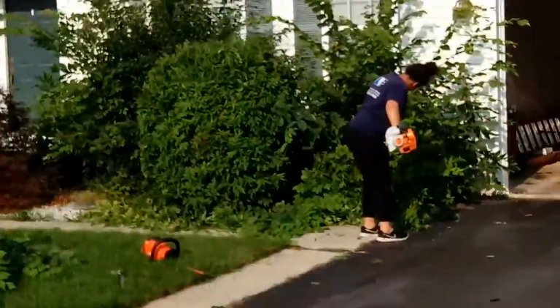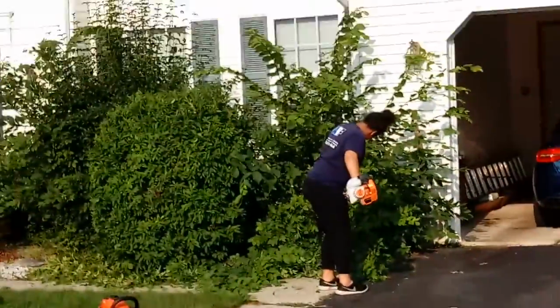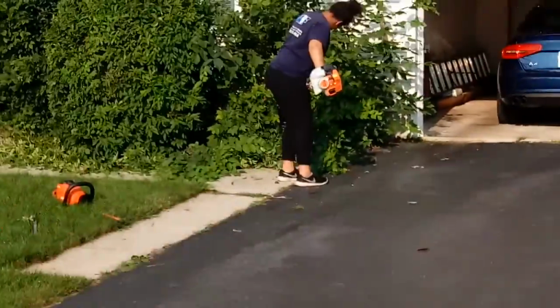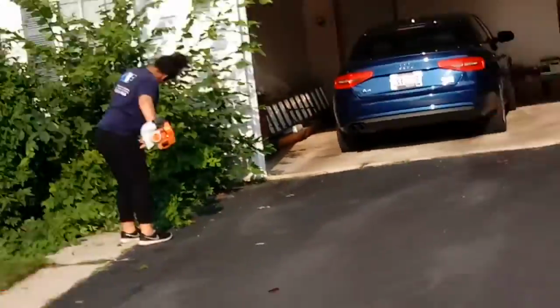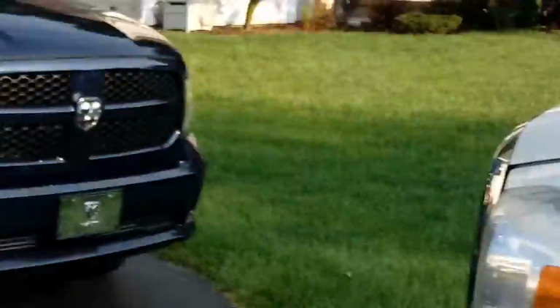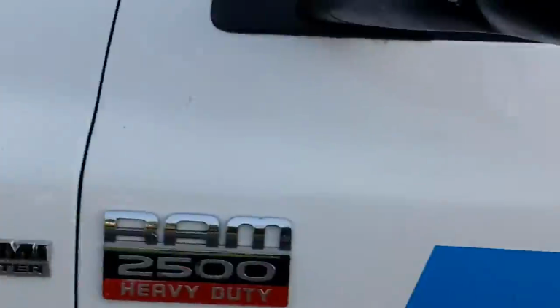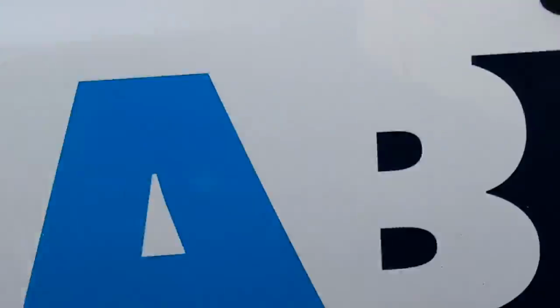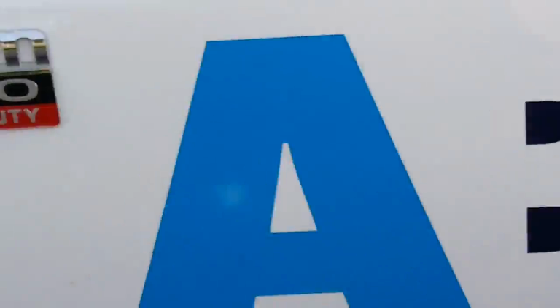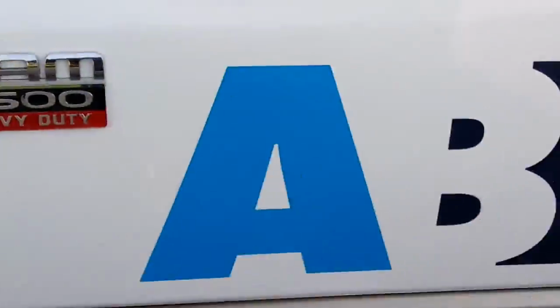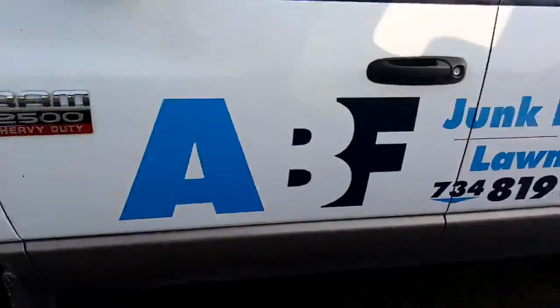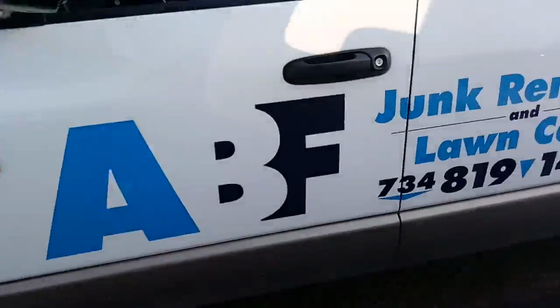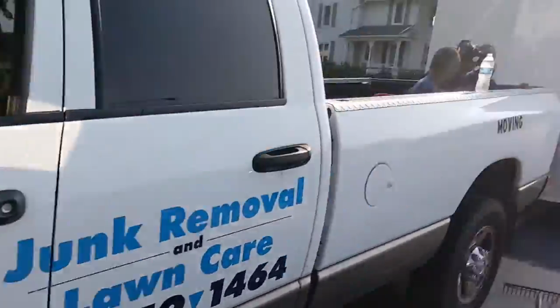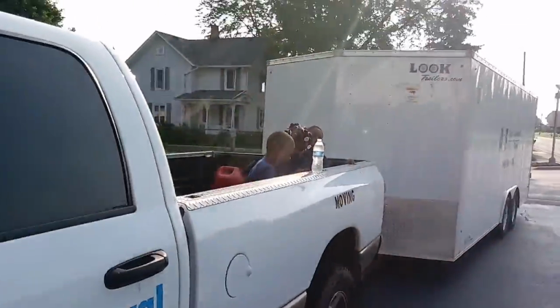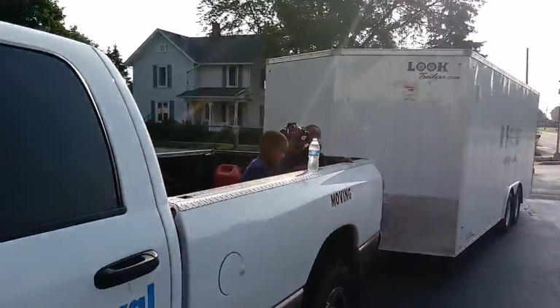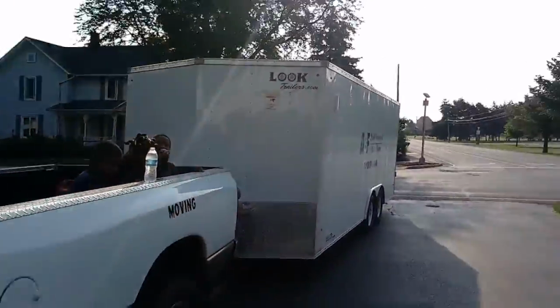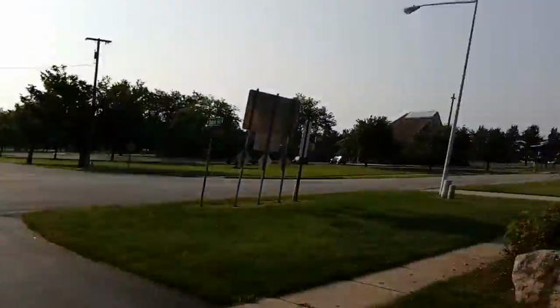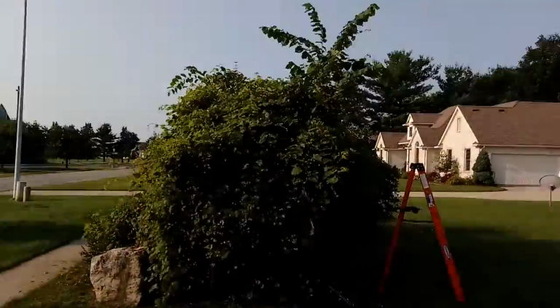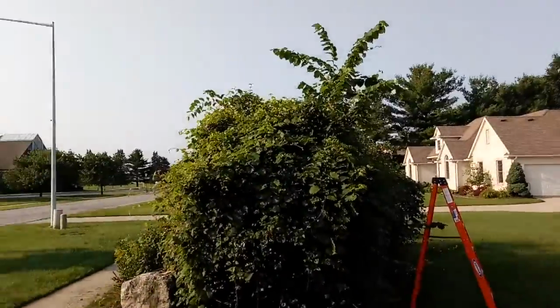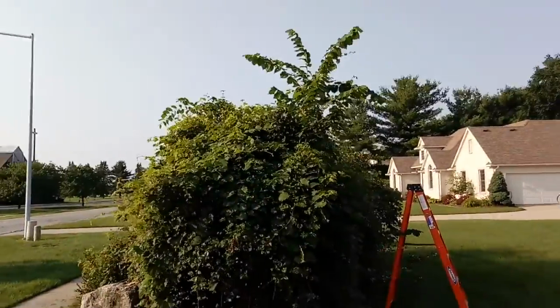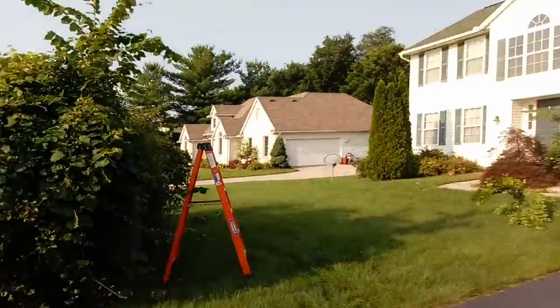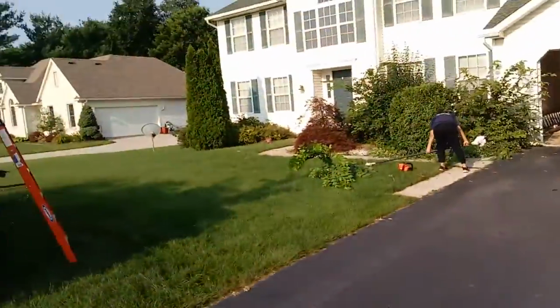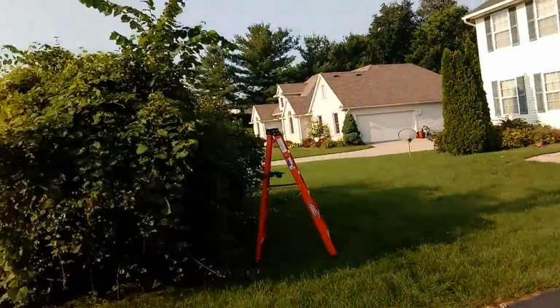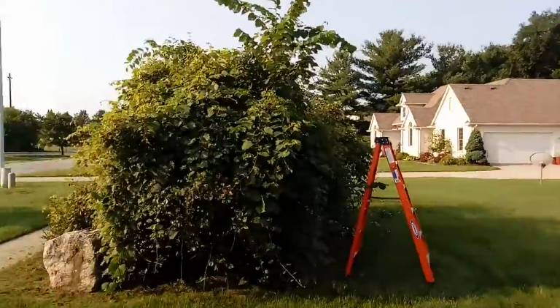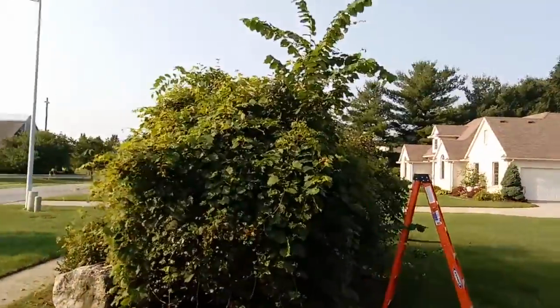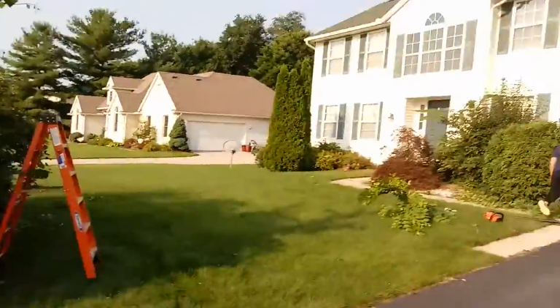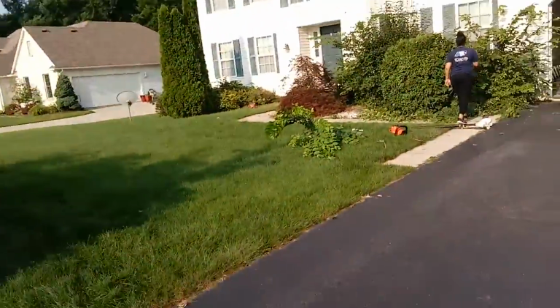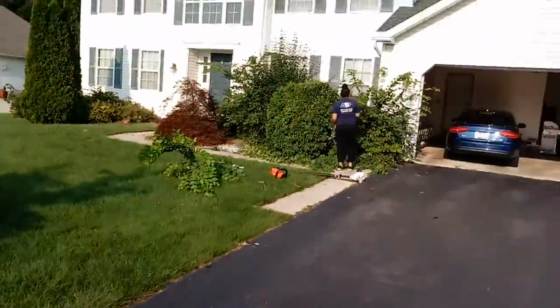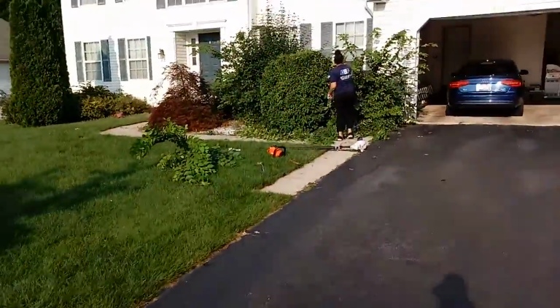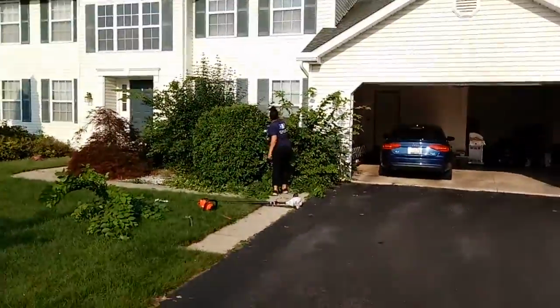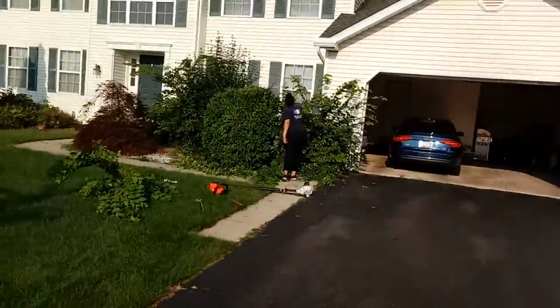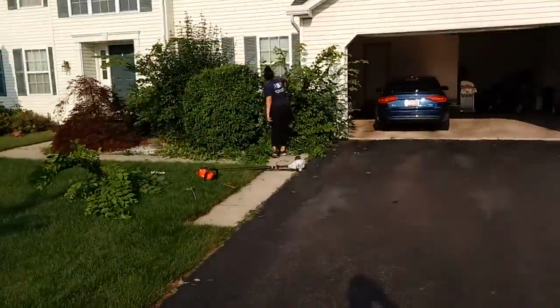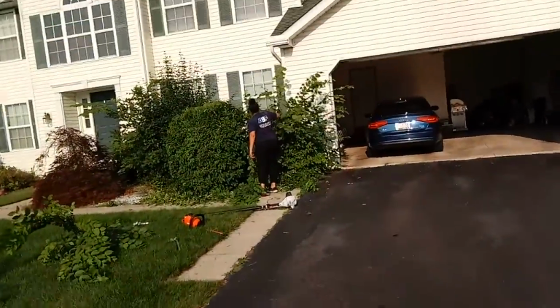ABF Junker moving along here. Look what we got going on today — there's a little bush trimming going on. My daughter's out here, she's trying to grind today.